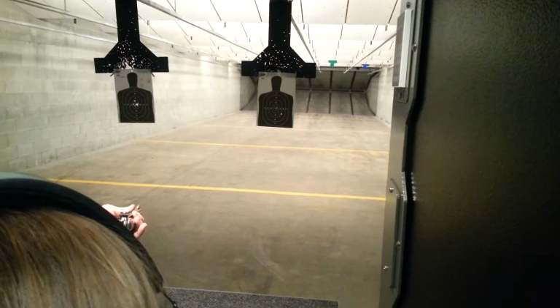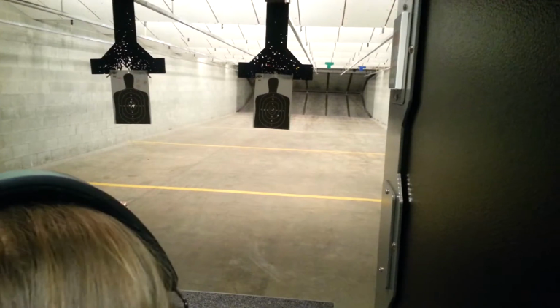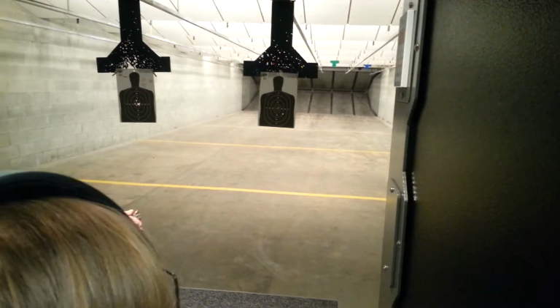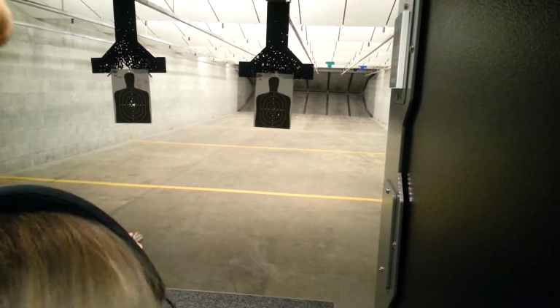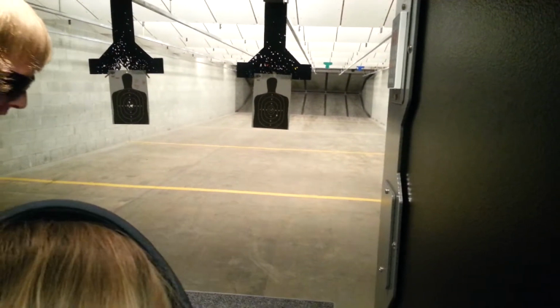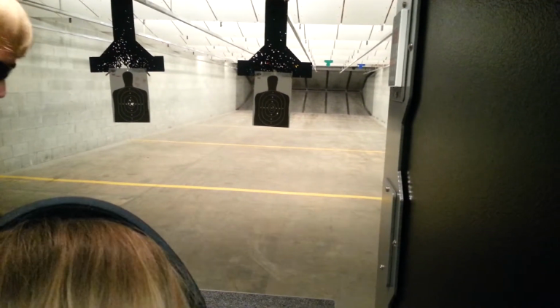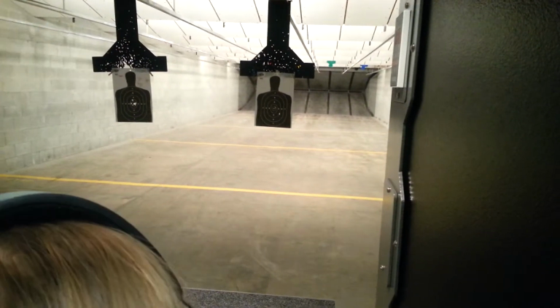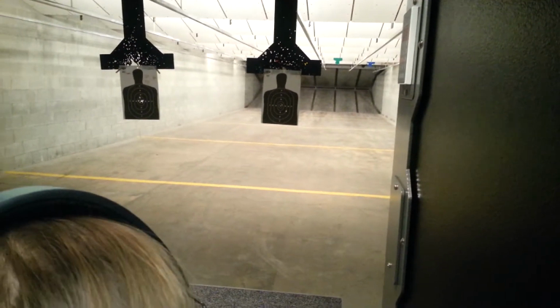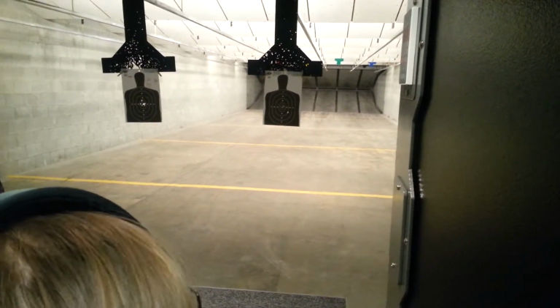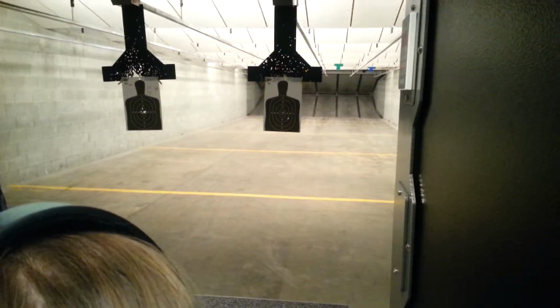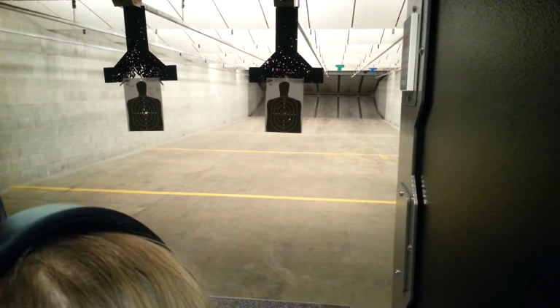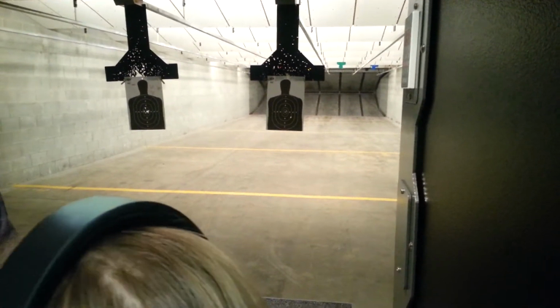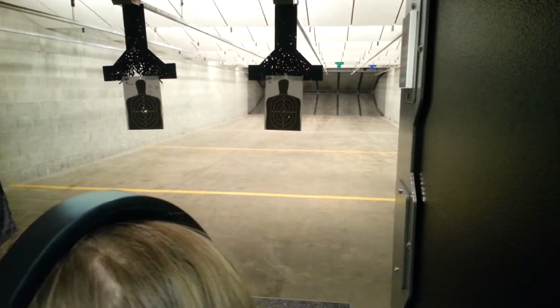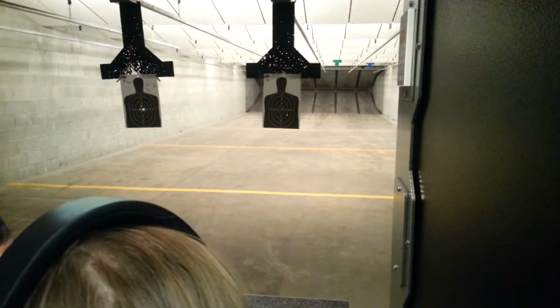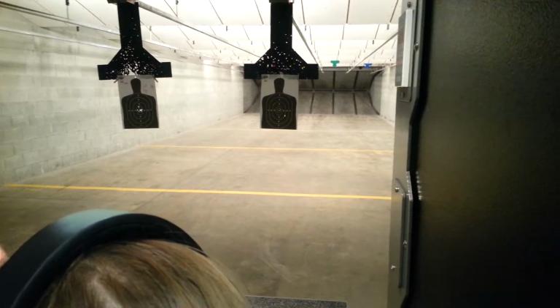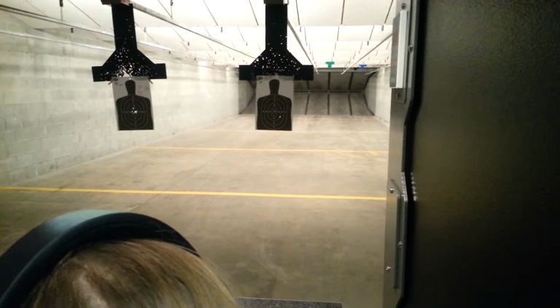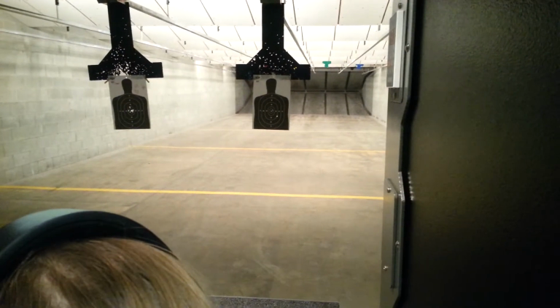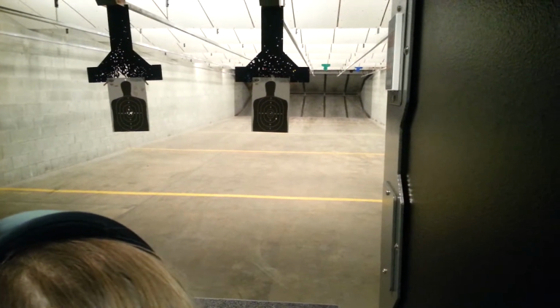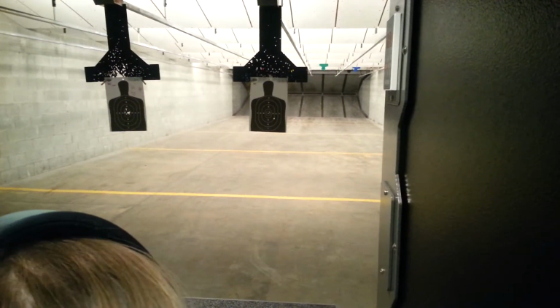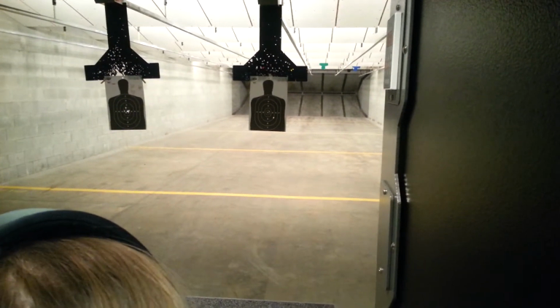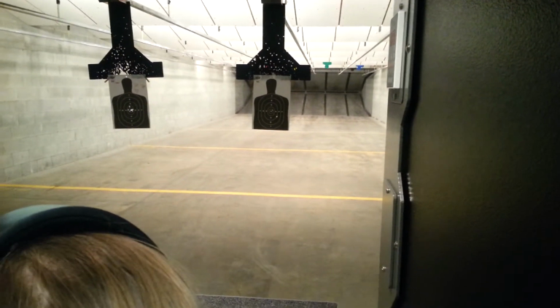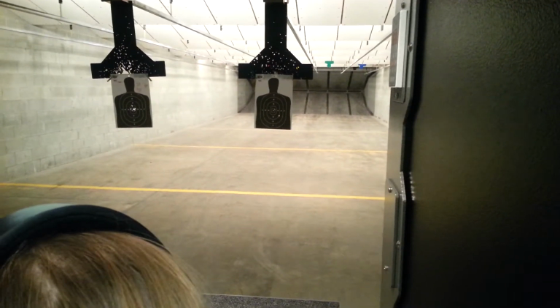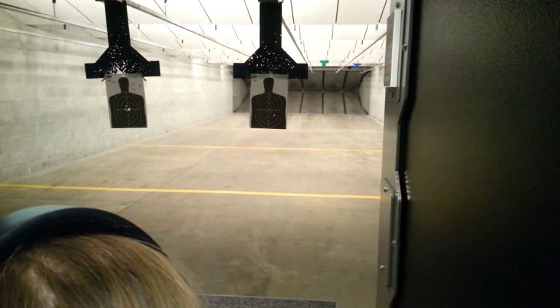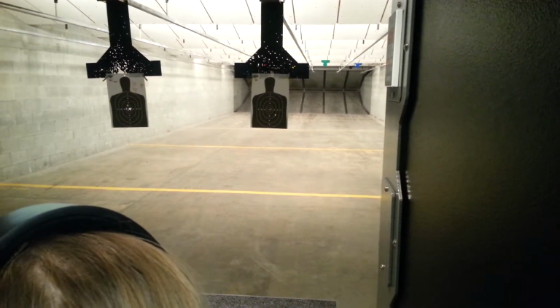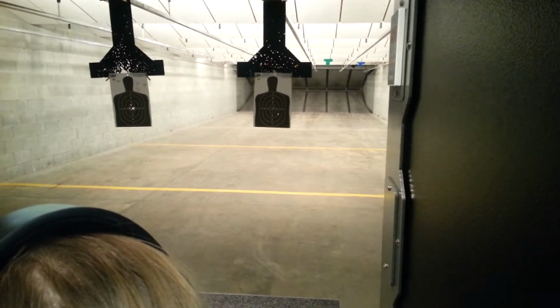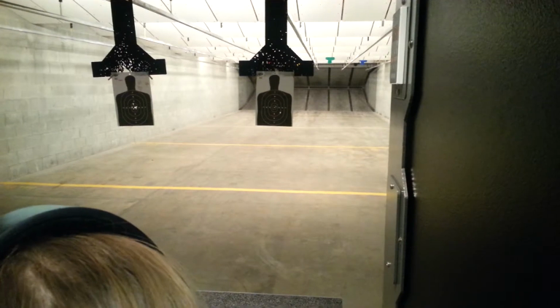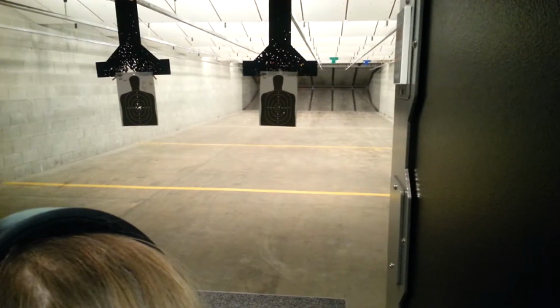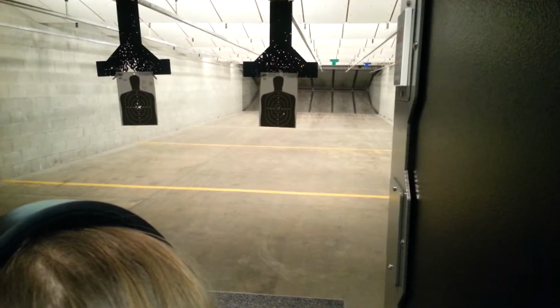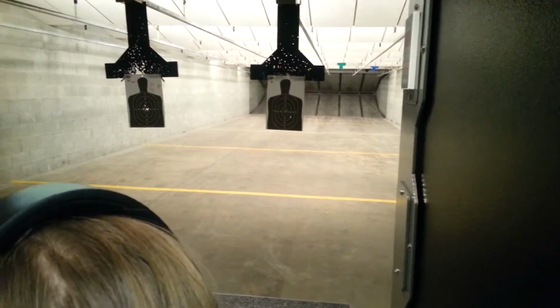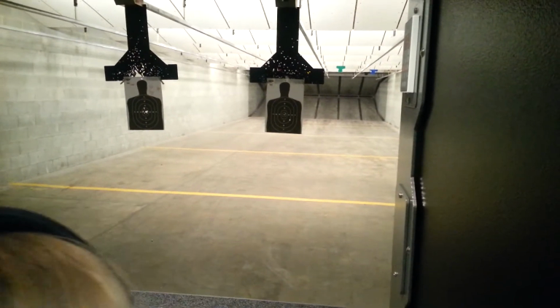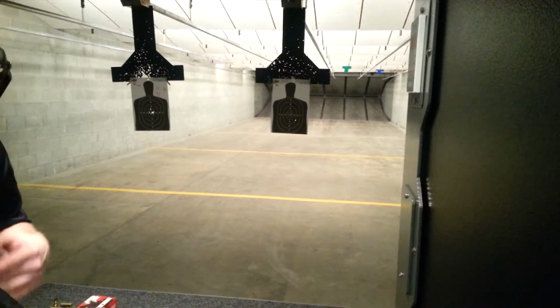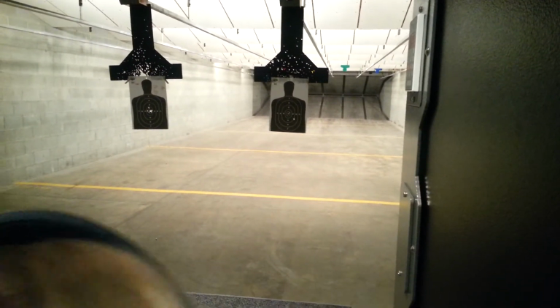If you ever have to pick a weapon up and use it — I really hope you don't — and it has a hammer on it and you know you can't pull that trigger, I'm going to show you a trick. It's our secret. You can tell everybody — it's top secret.